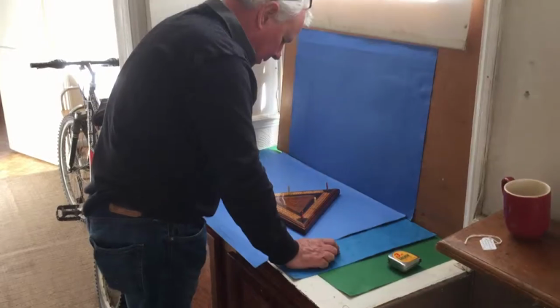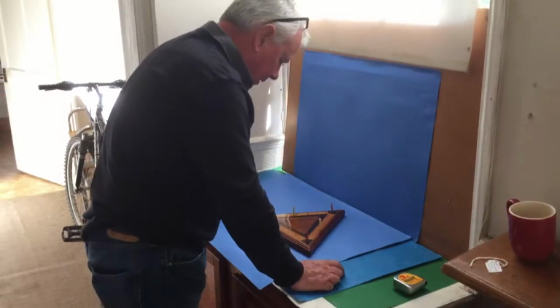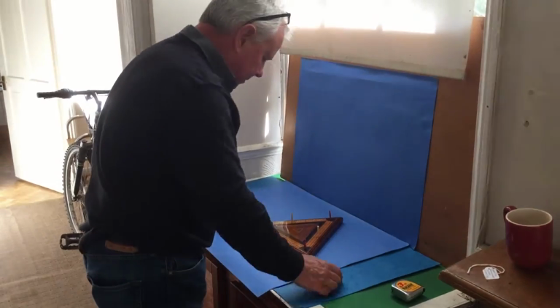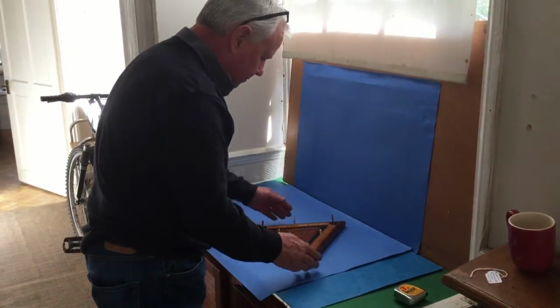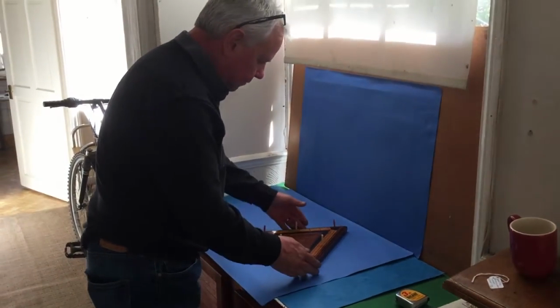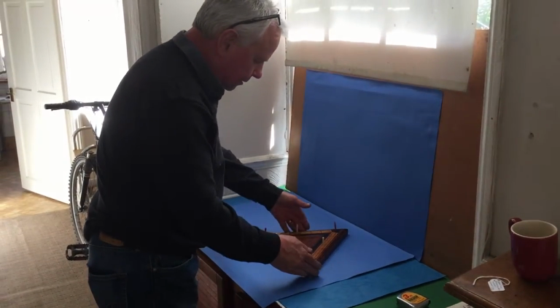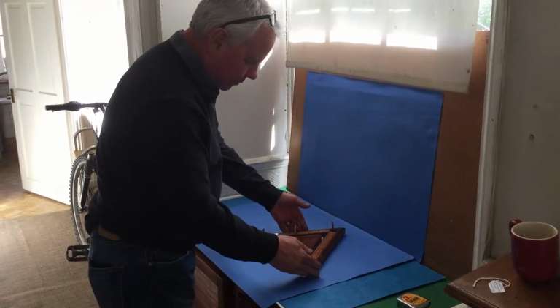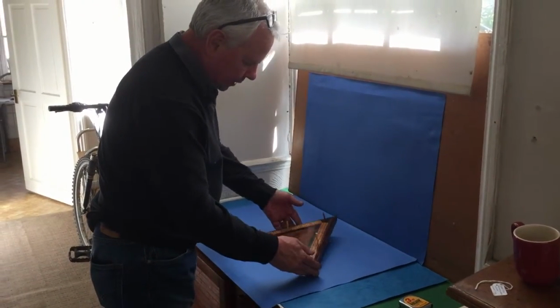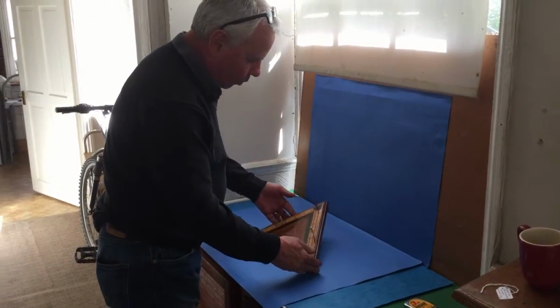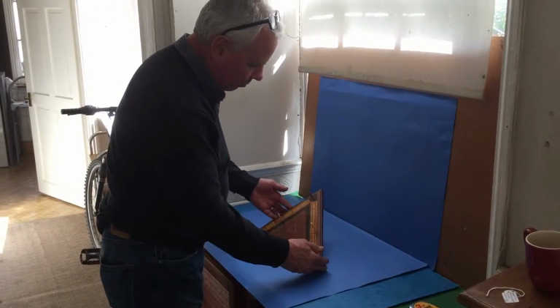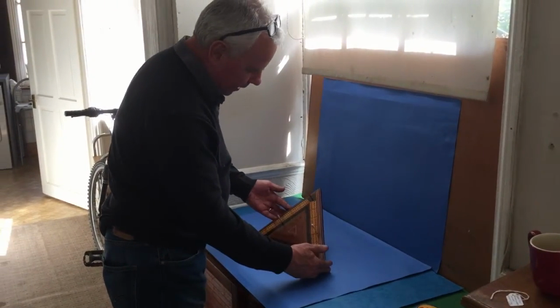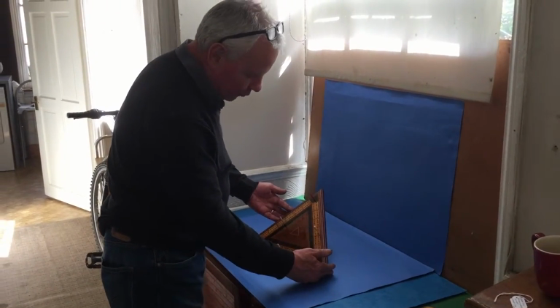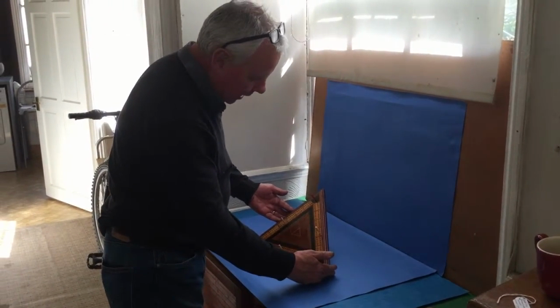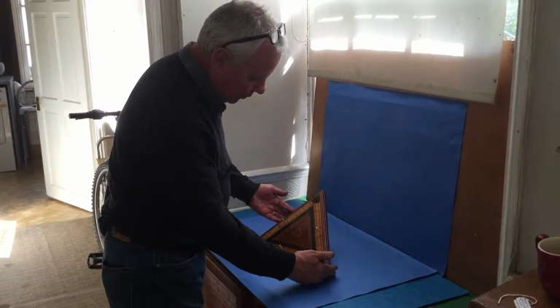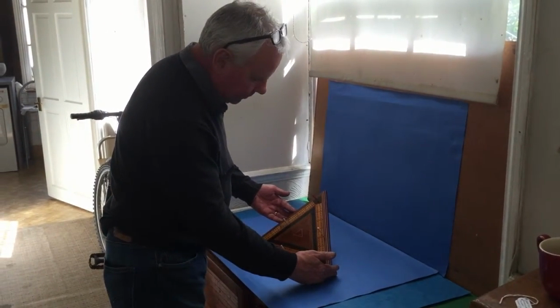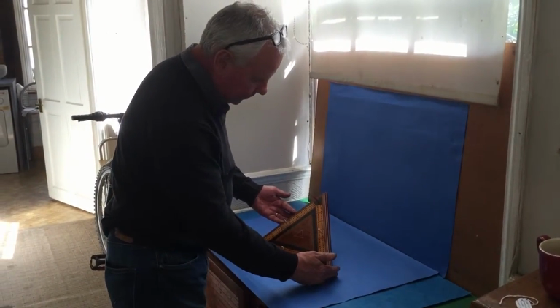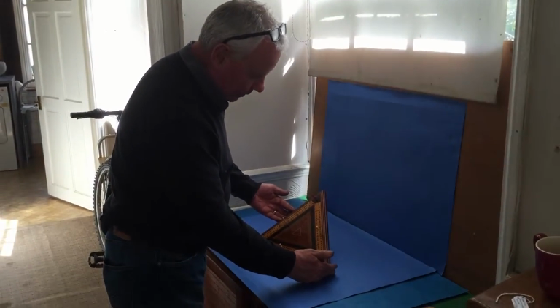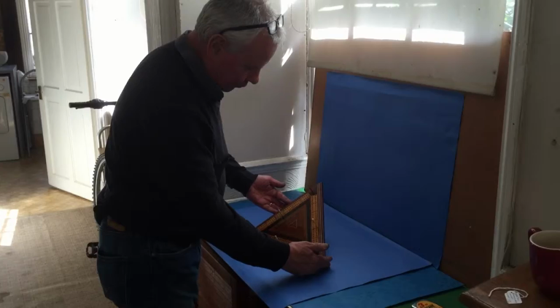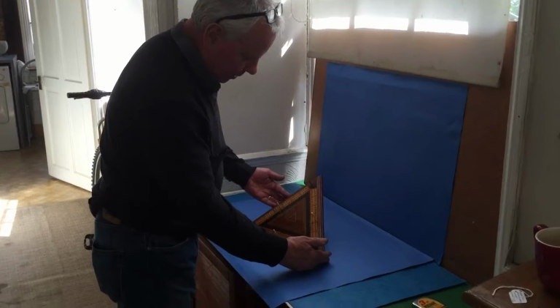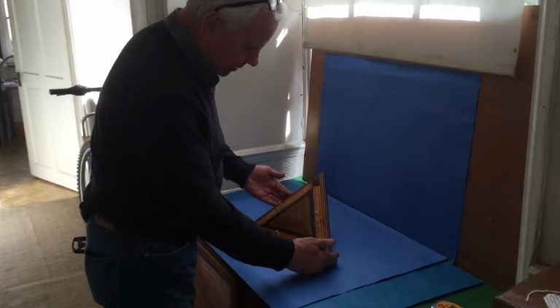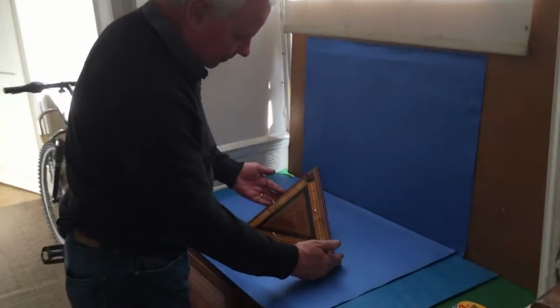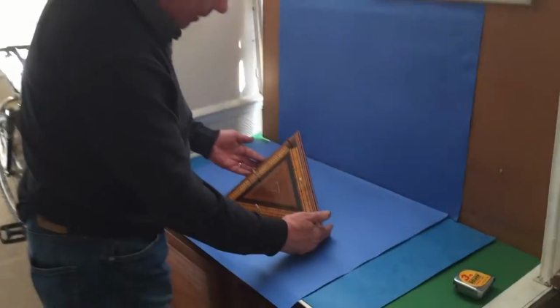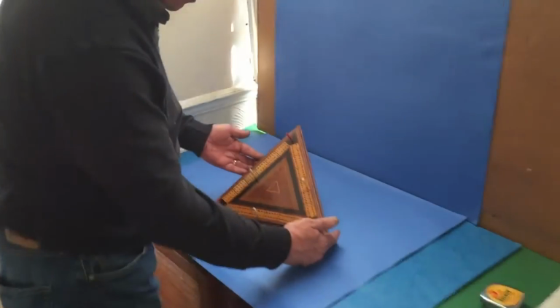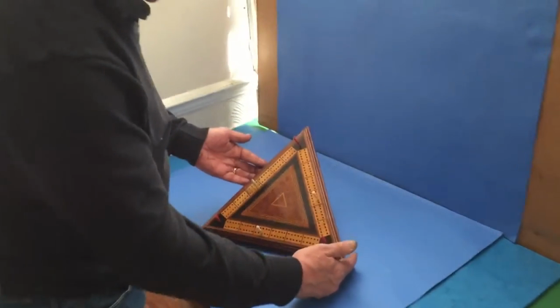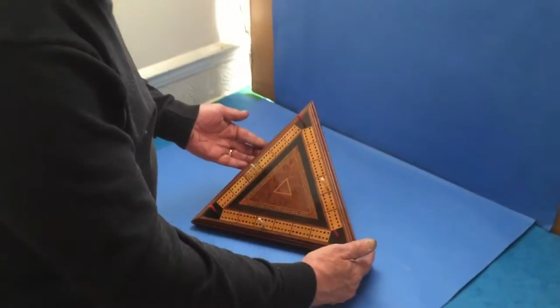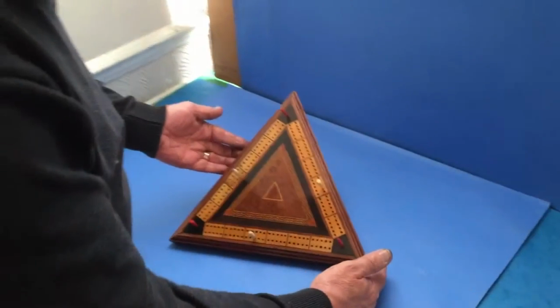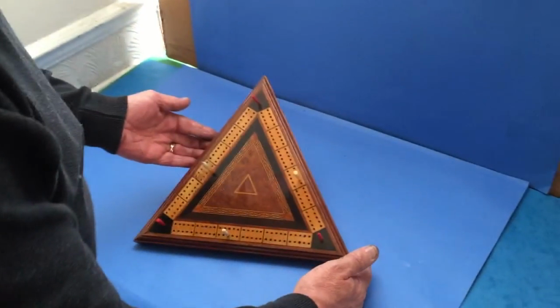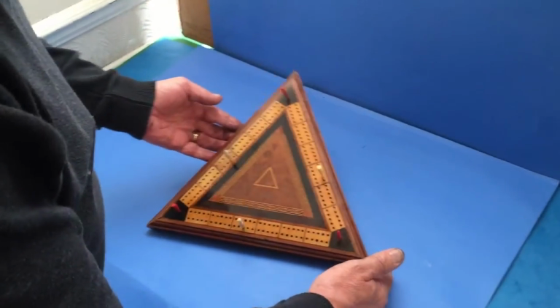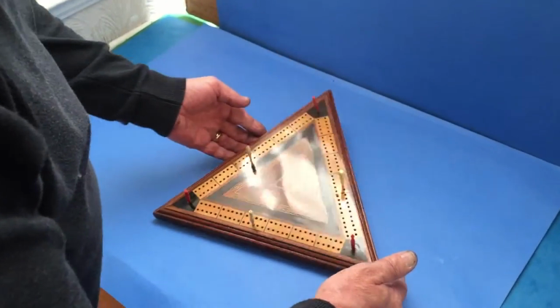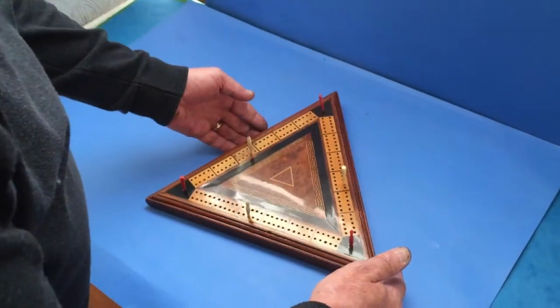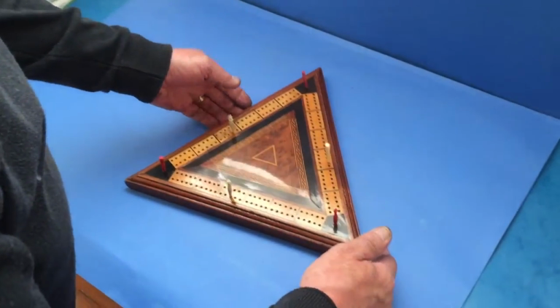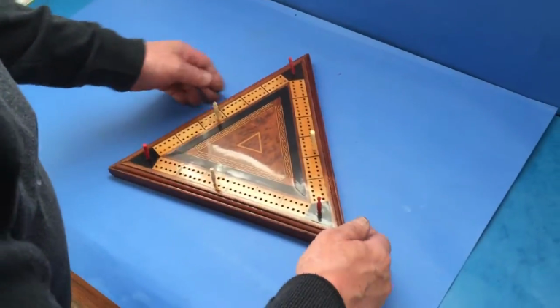This is a really good-looking, well-made three leg crib for three players, dates to about 1880. It's a solid piece of mahogany.